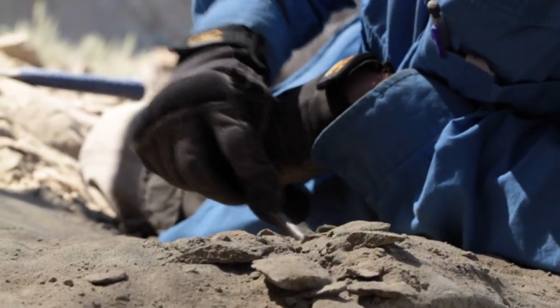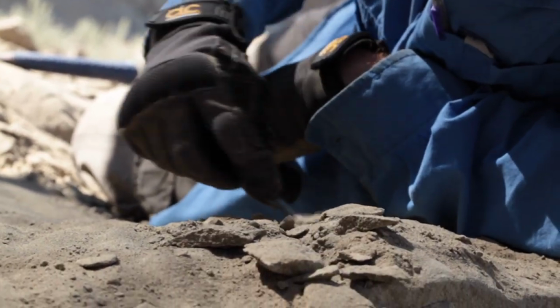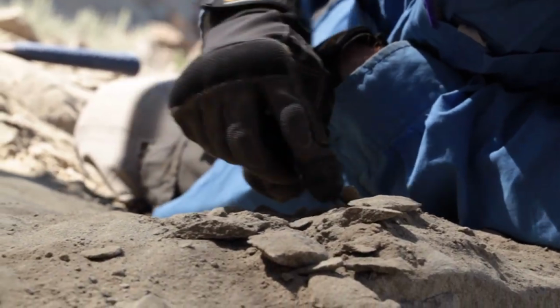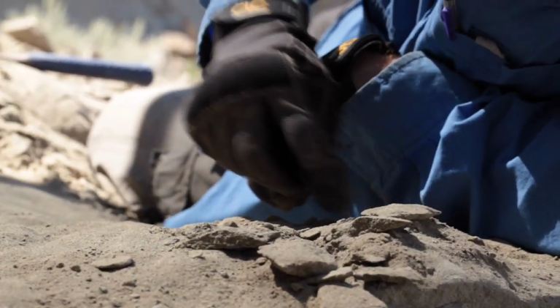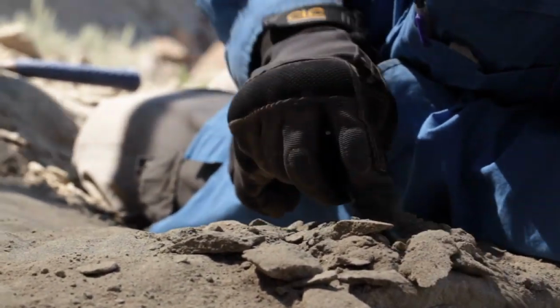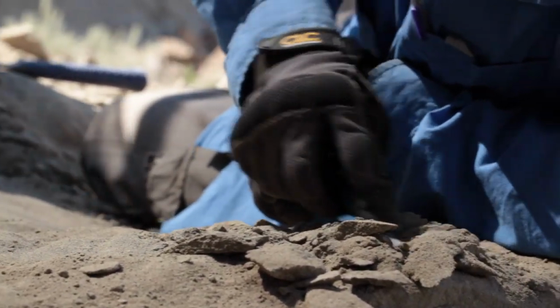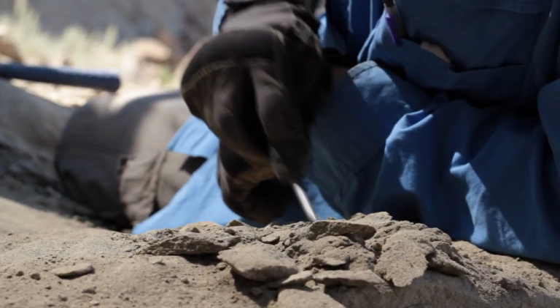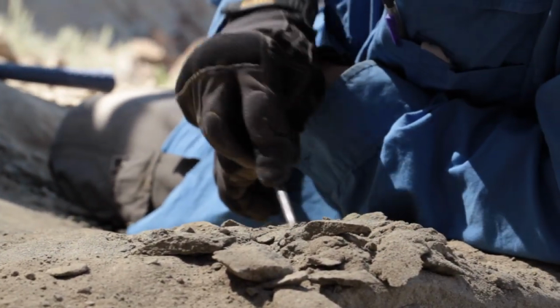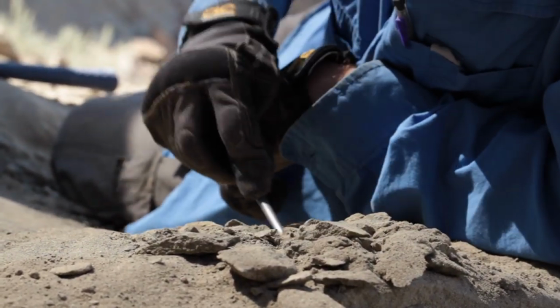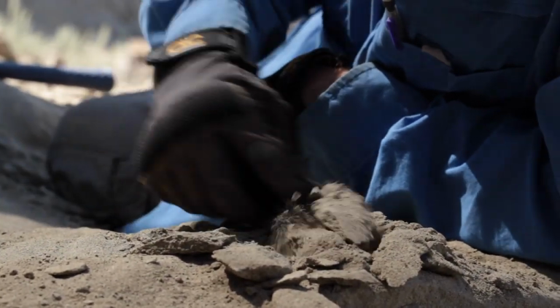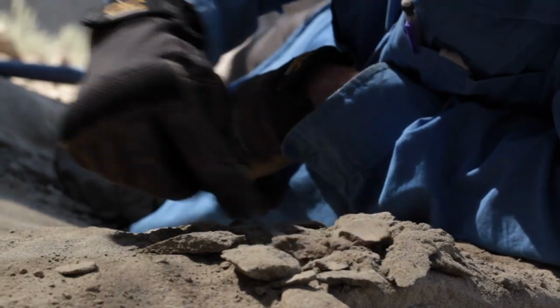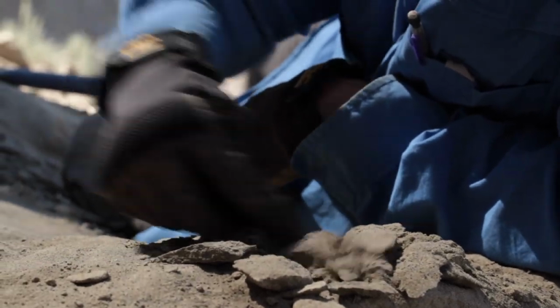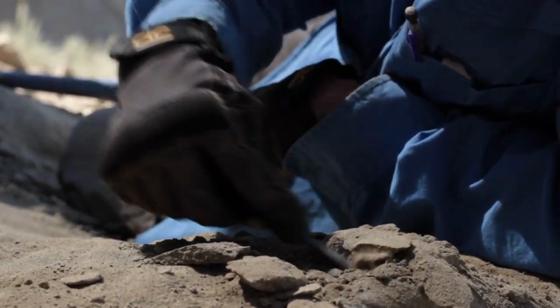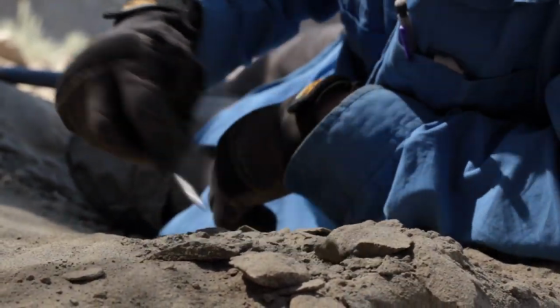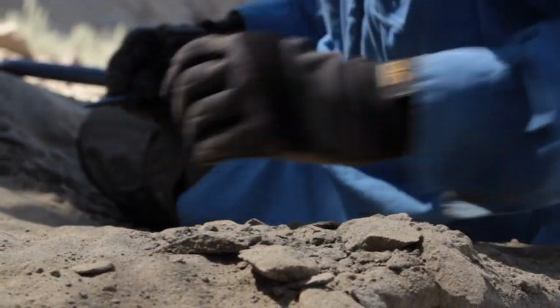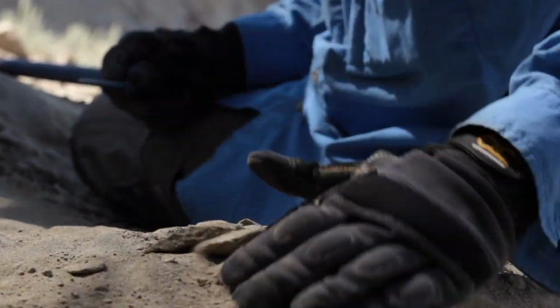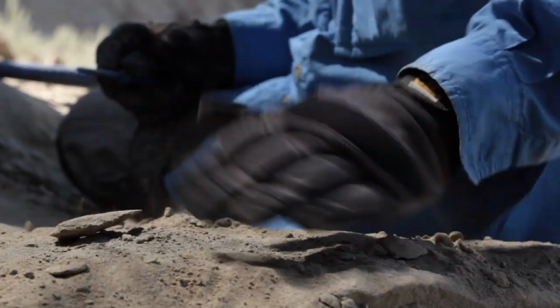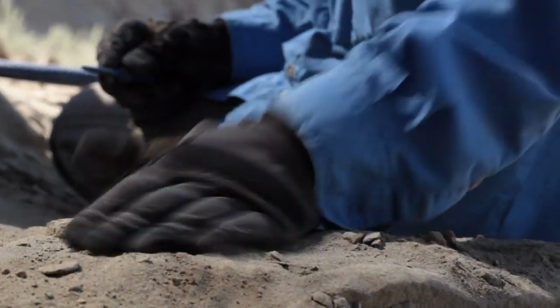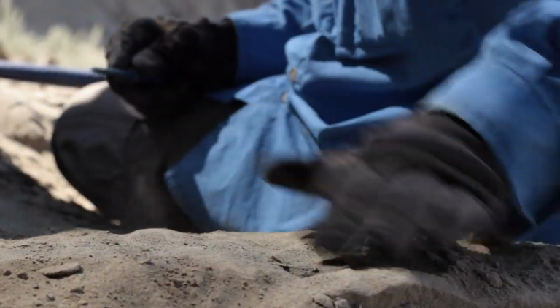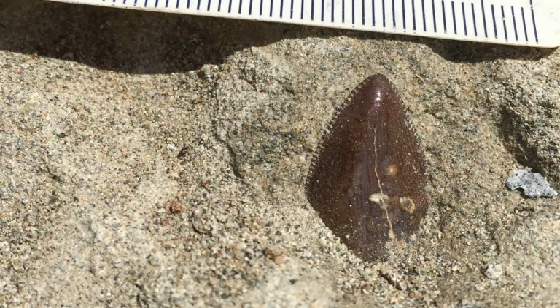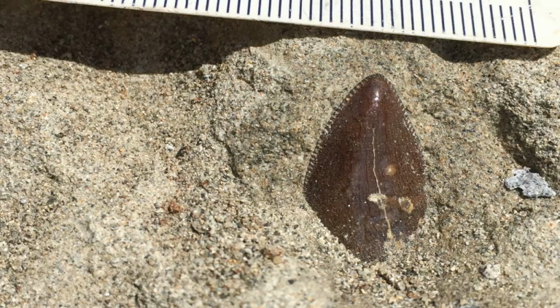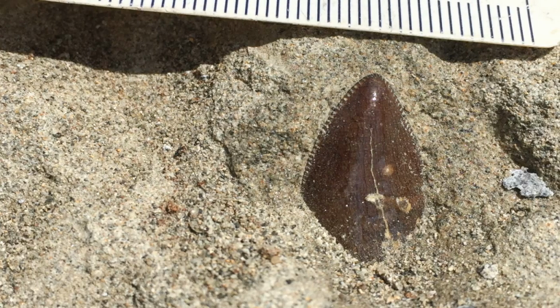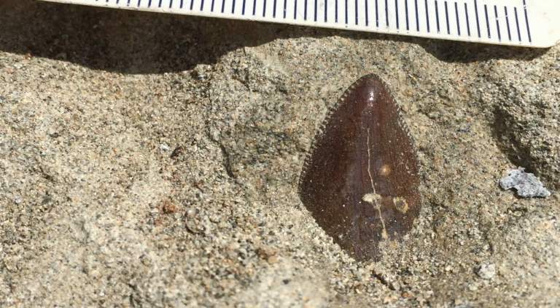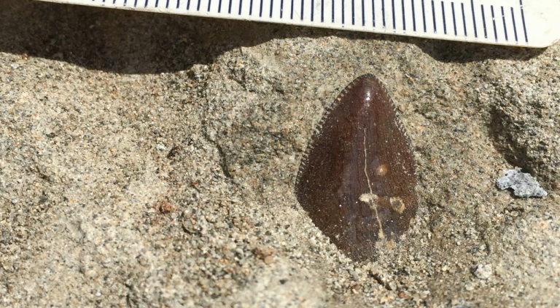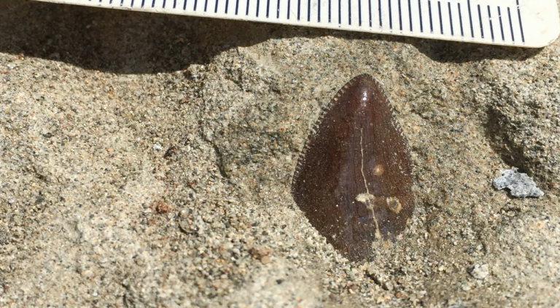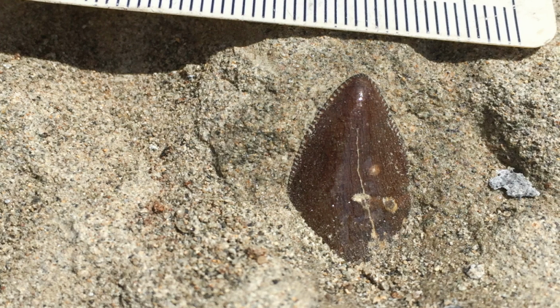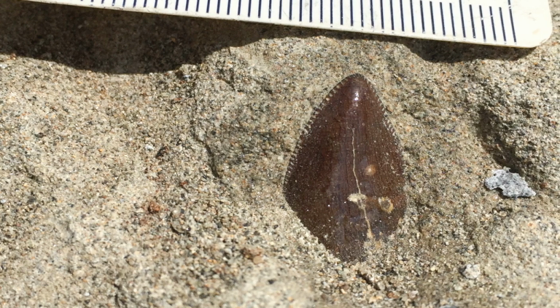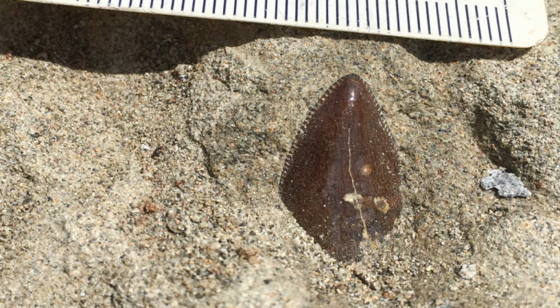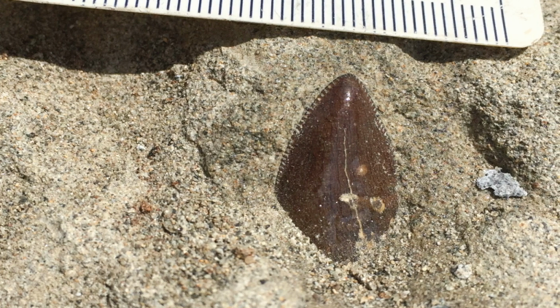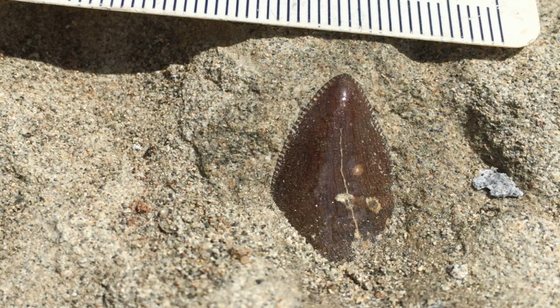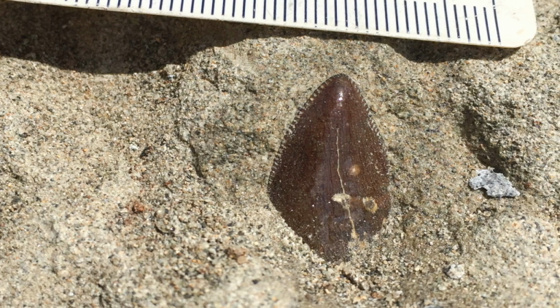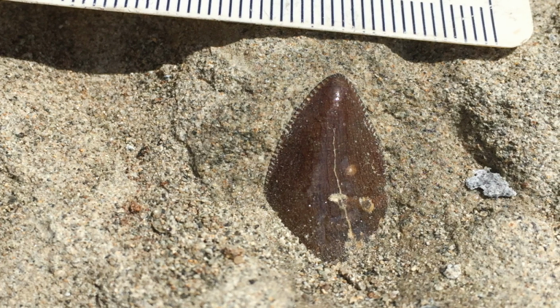I stuck my awl in the sand and it went tink, and I was like, ooh, that sounds really hard. So I just flipped the sand off and out popped a beautiful maxillary tooth of a T-Rex. You can see the serrated edges on it and everything.